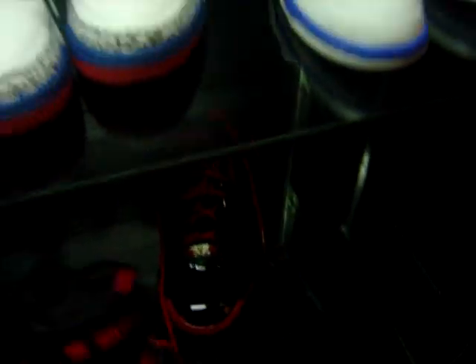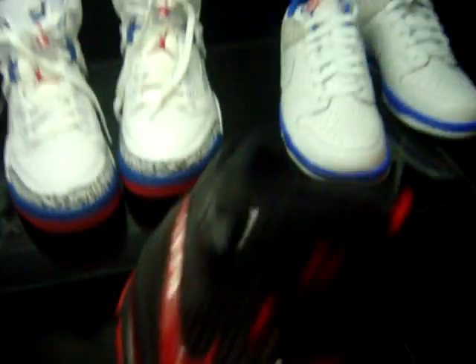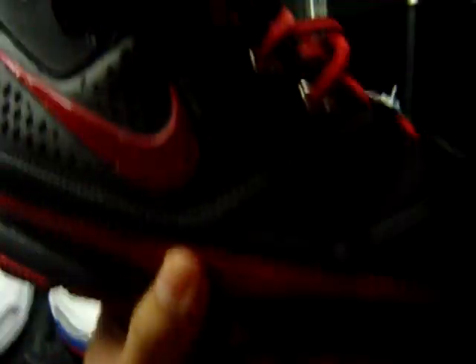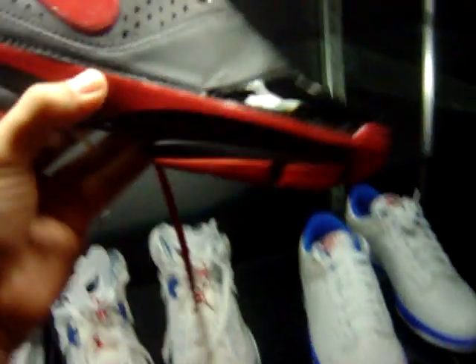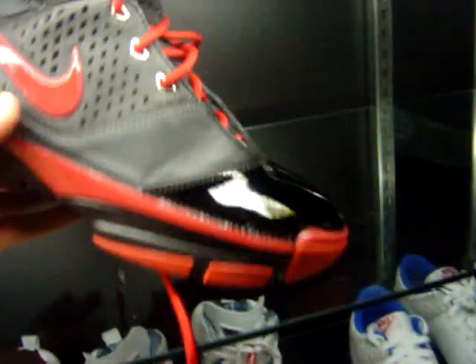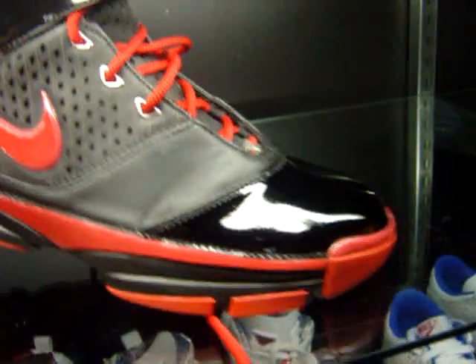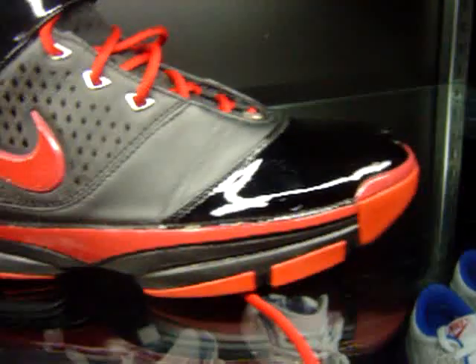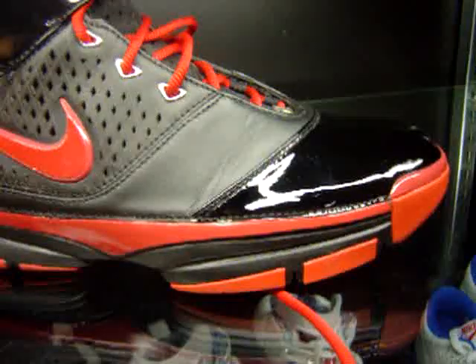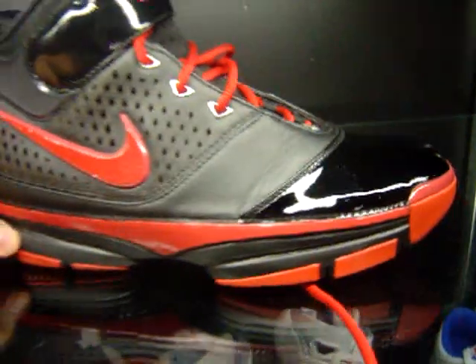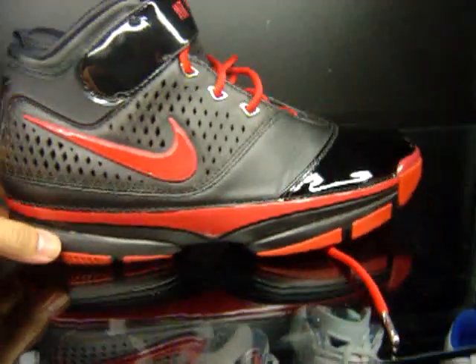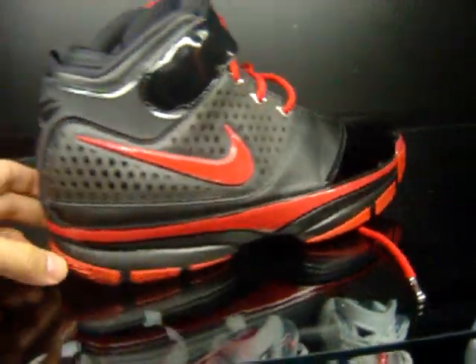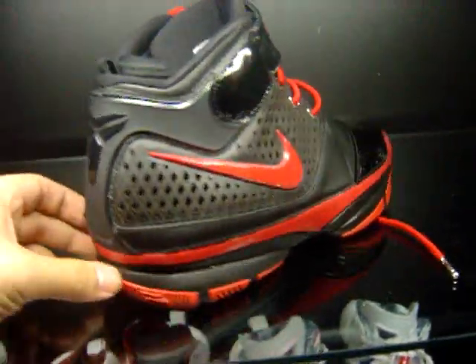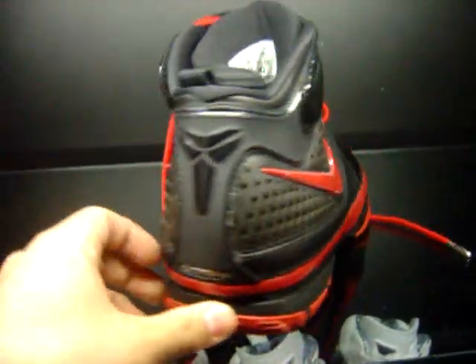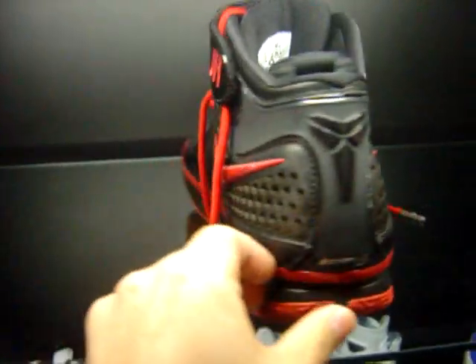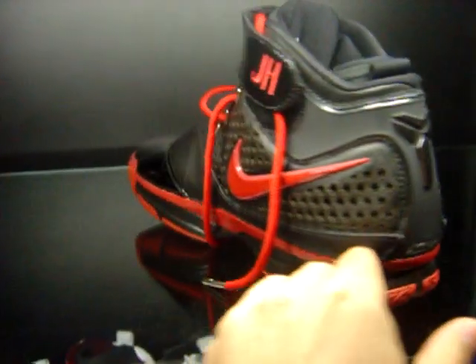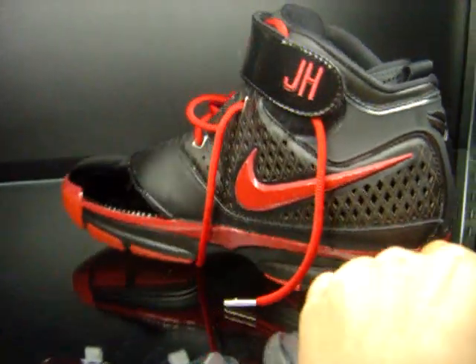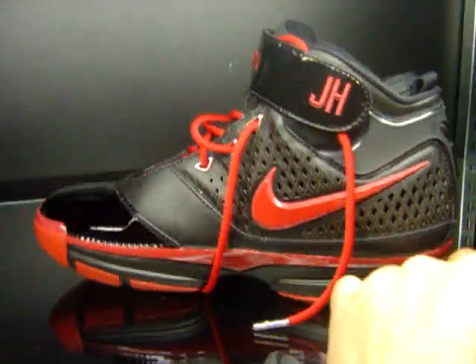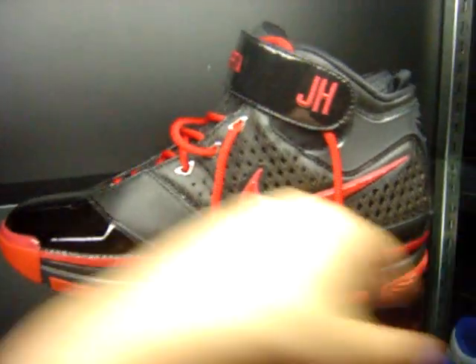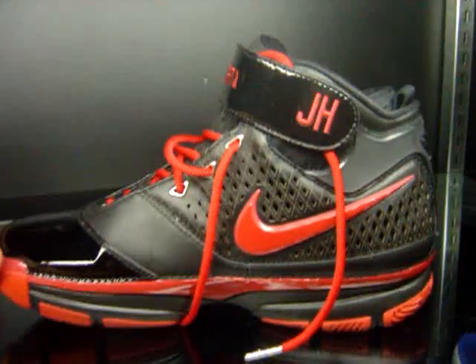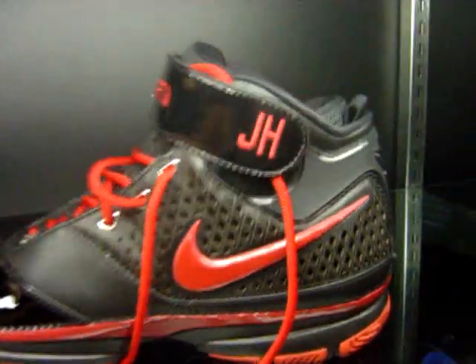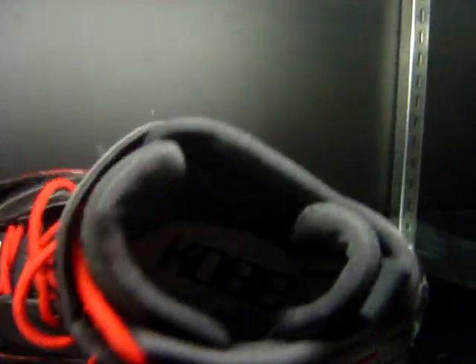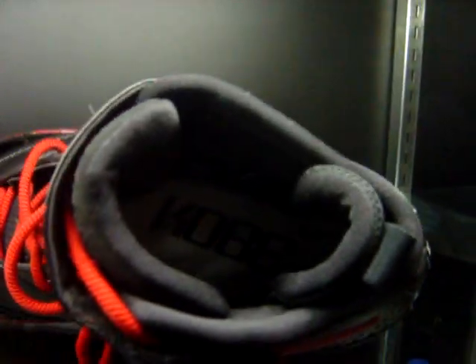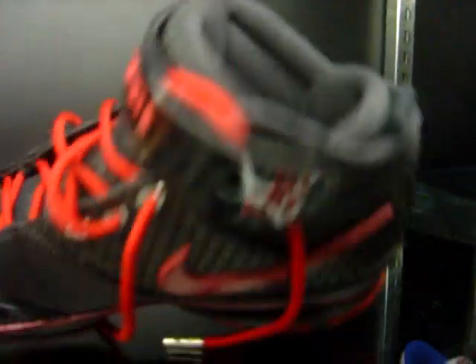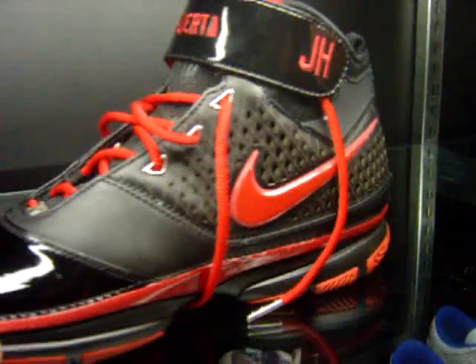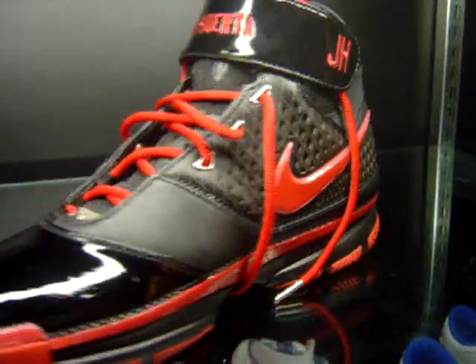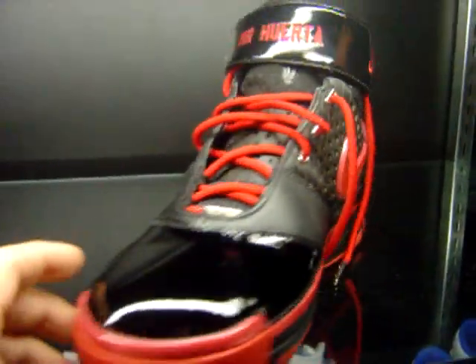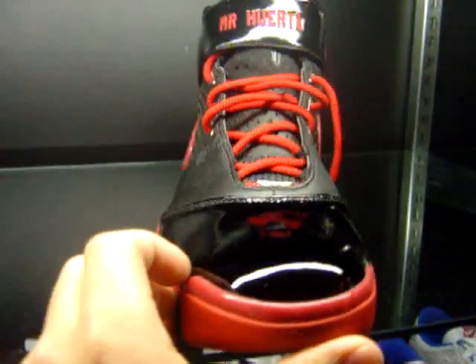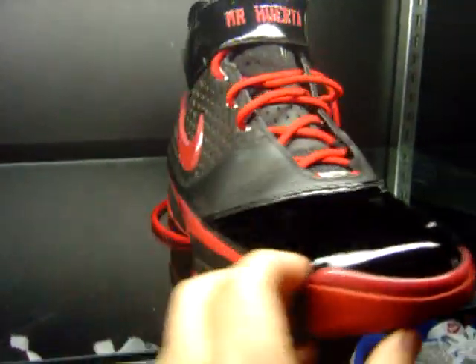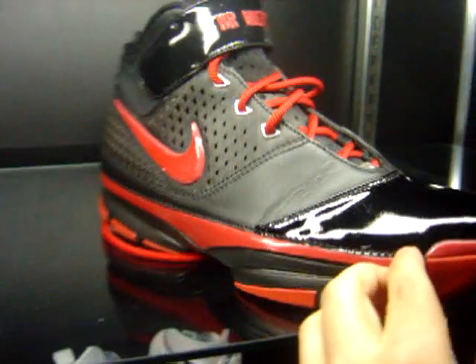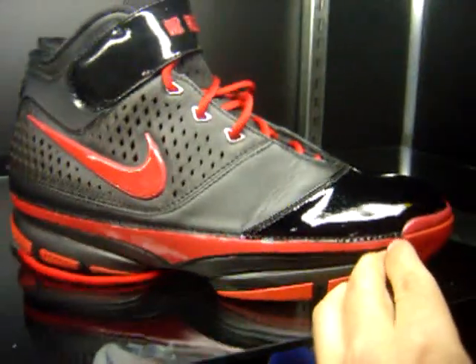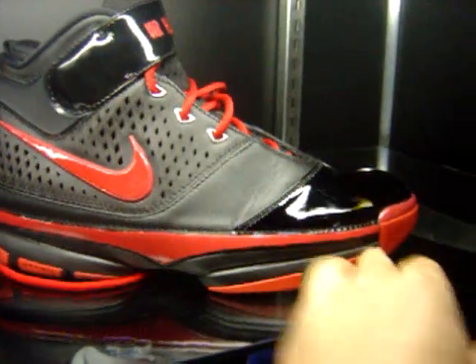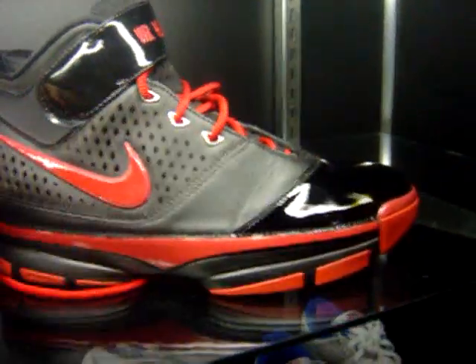Last but not least, I want to show you these right here. I say they are the only ones in the world because I designed these from Nike ID. These aren't fake Kobe Bryants. You can see it's got the Kobe logo in there. I was able to design these in the color that I wanted, black and red.